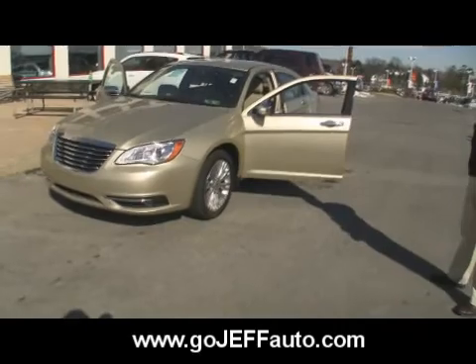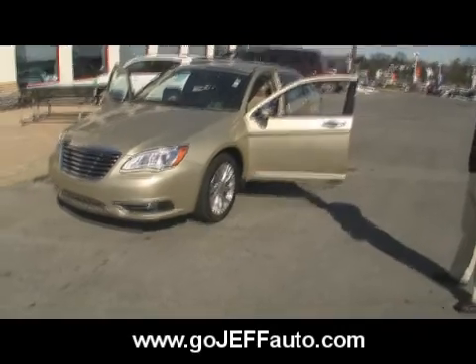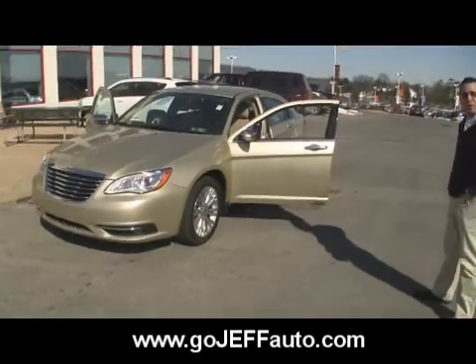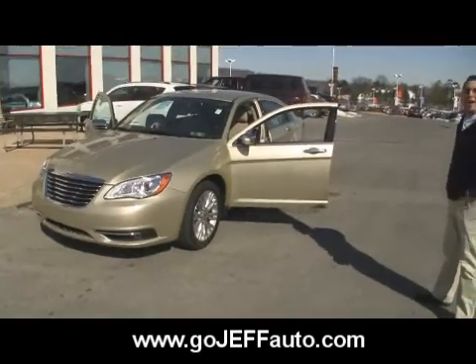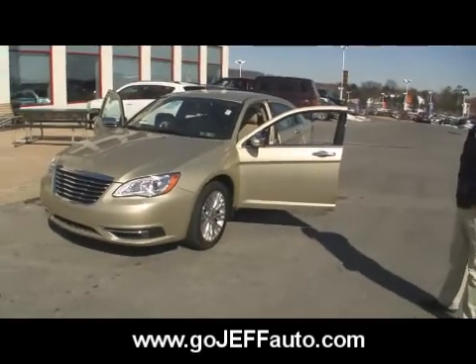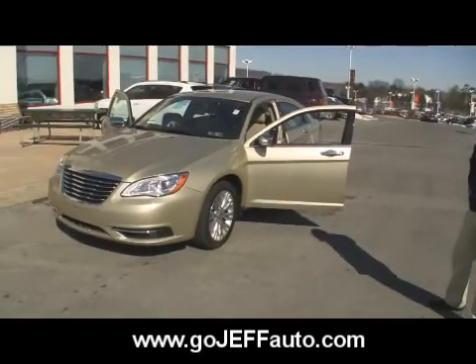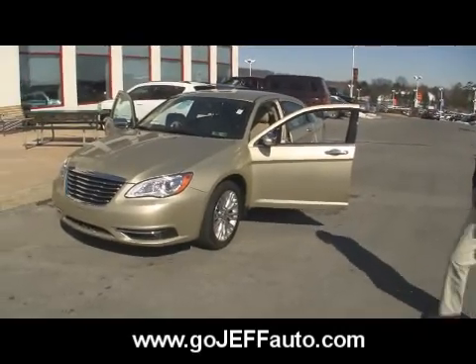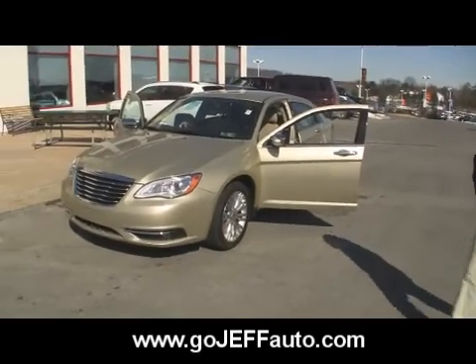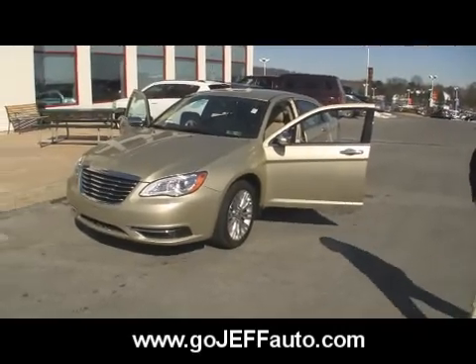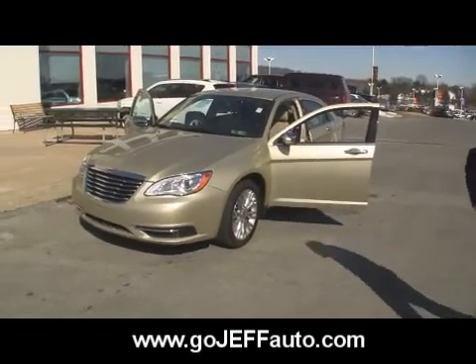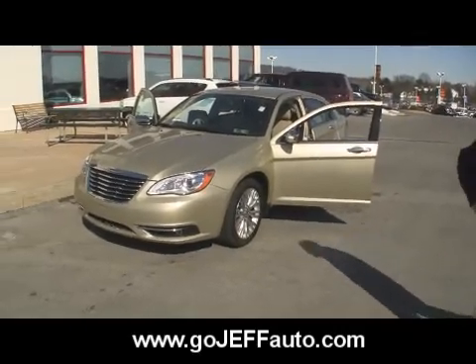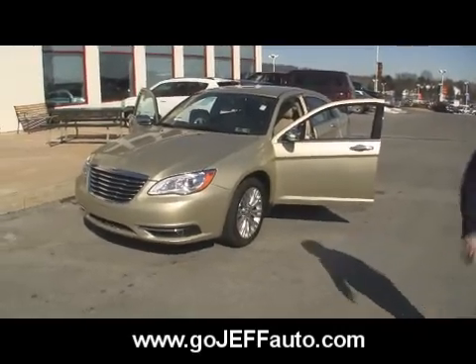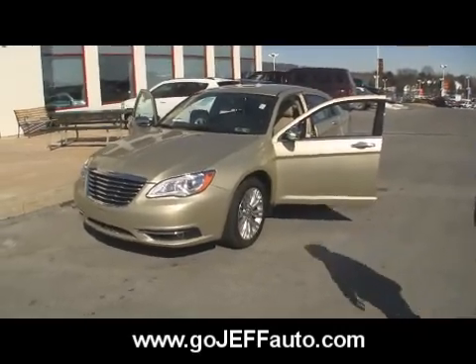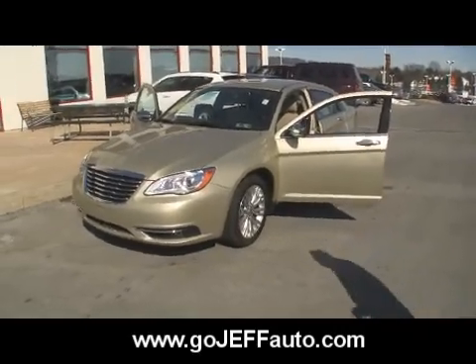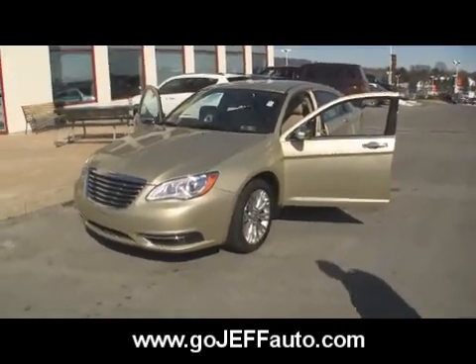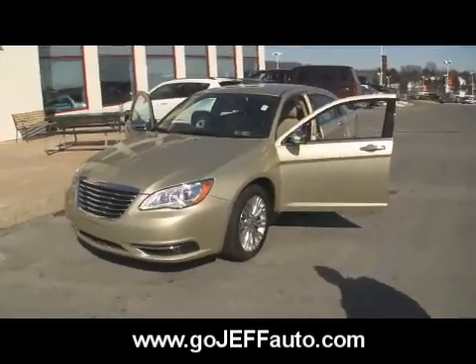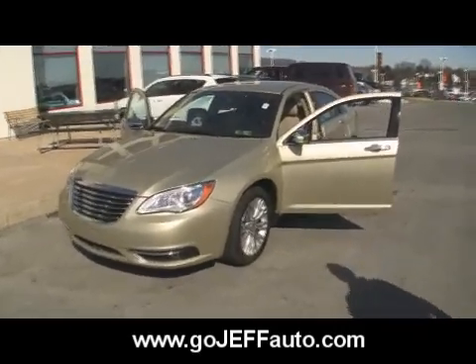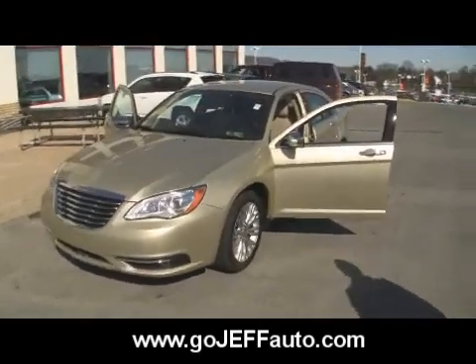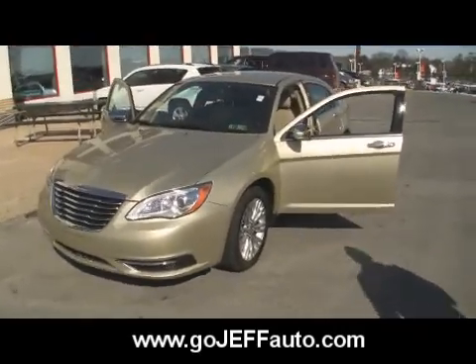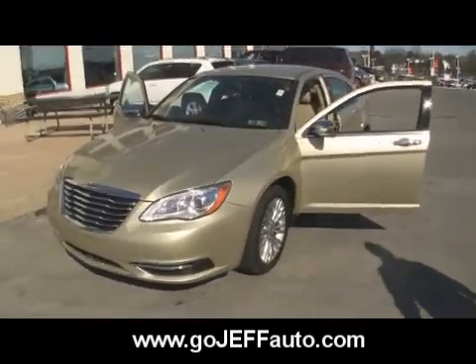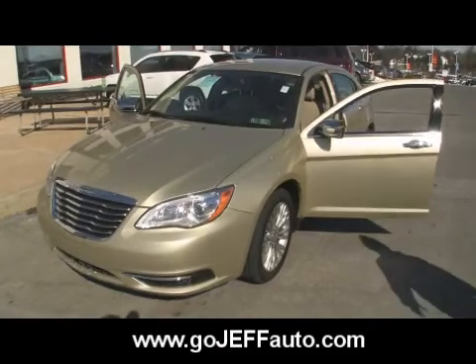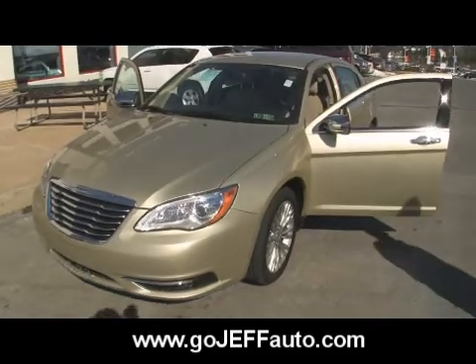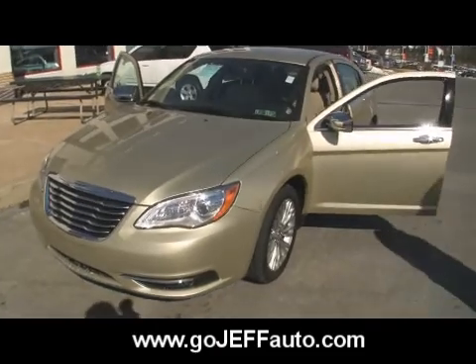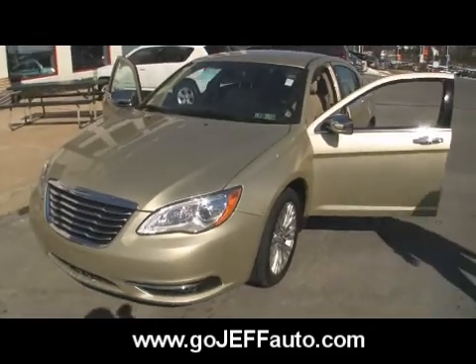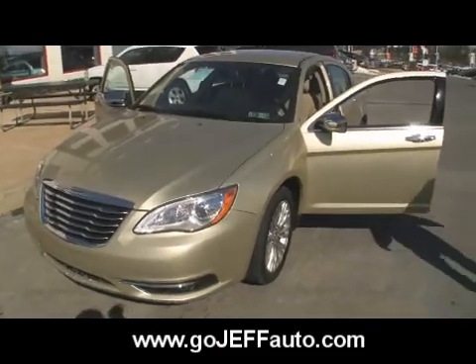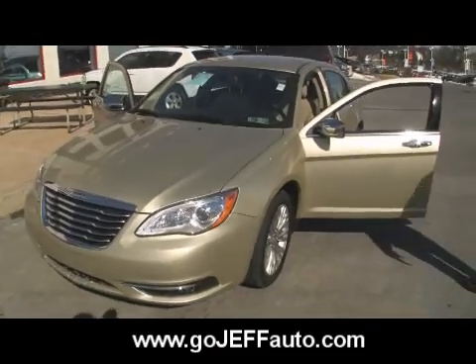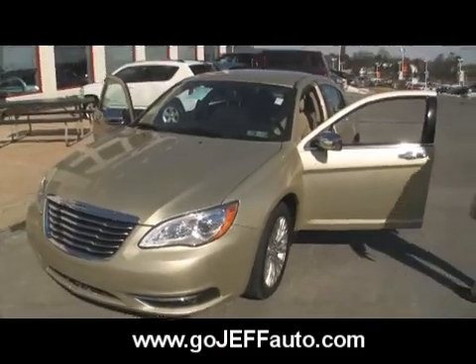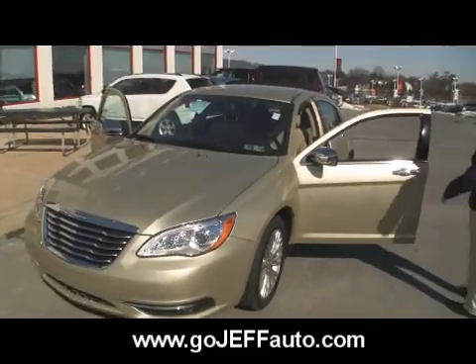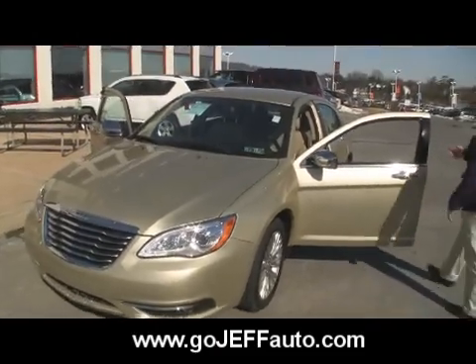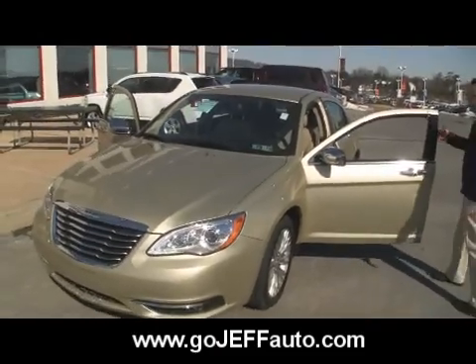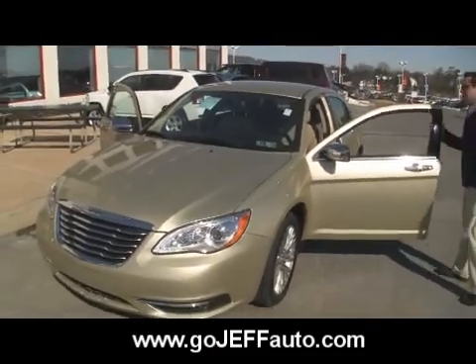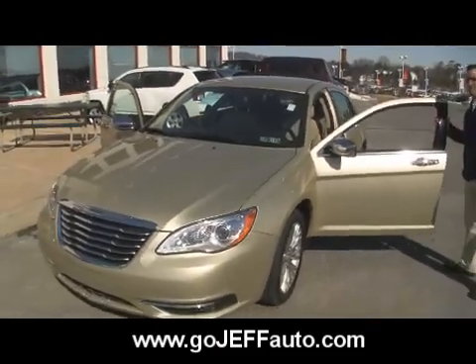Eminem drove it — Detroit! Give us a call at 484-593-5000. You can be driving away in a Chrysler 200 today.